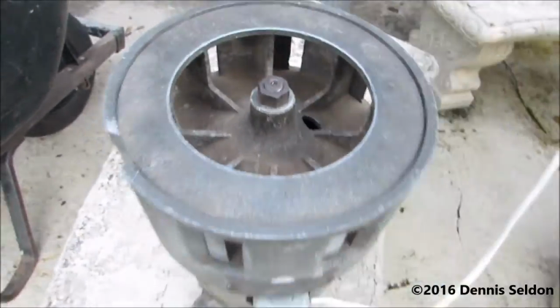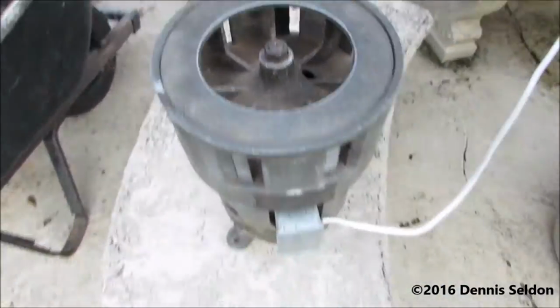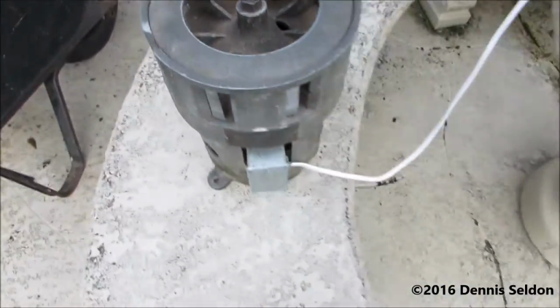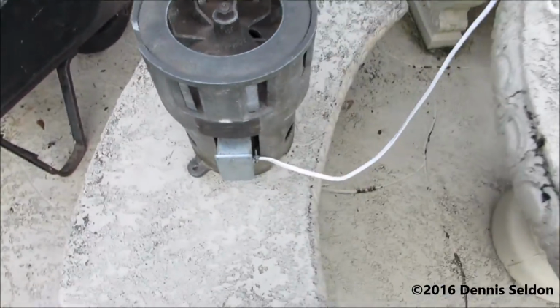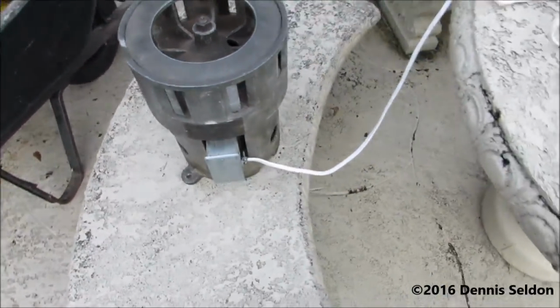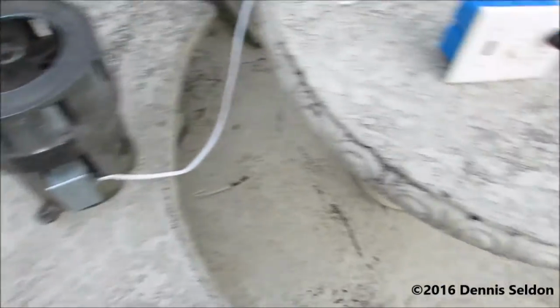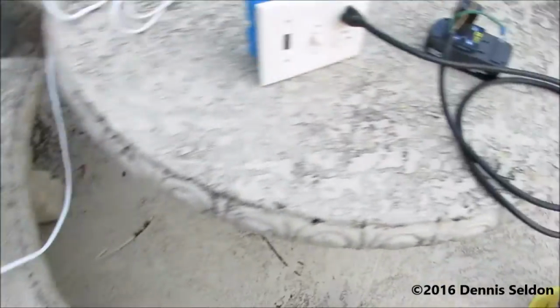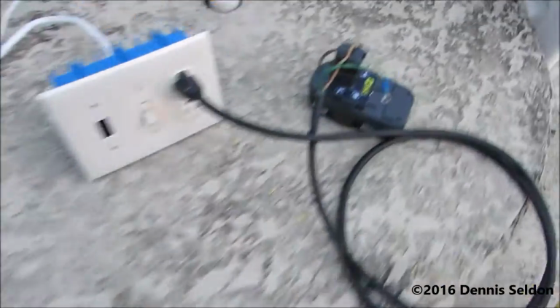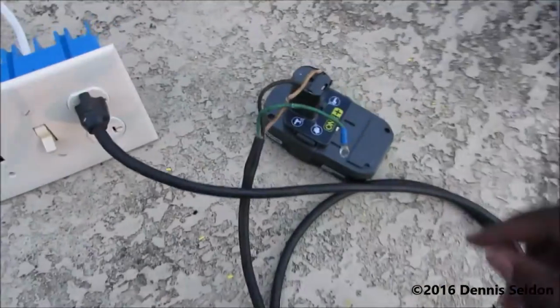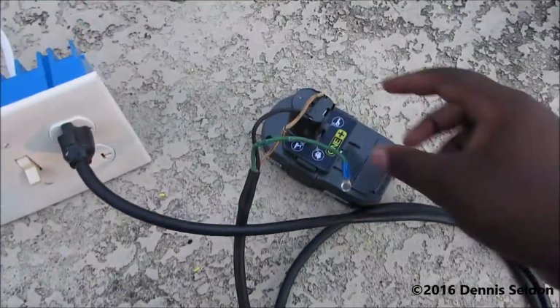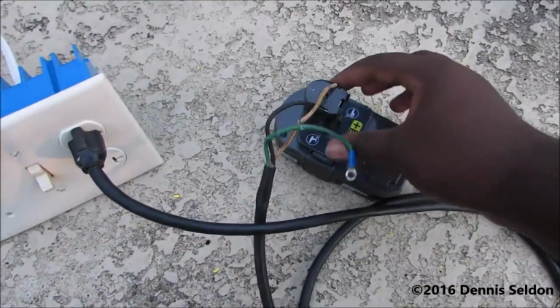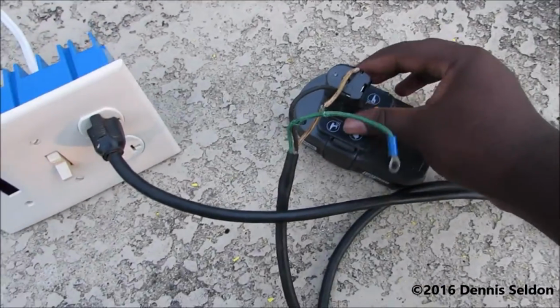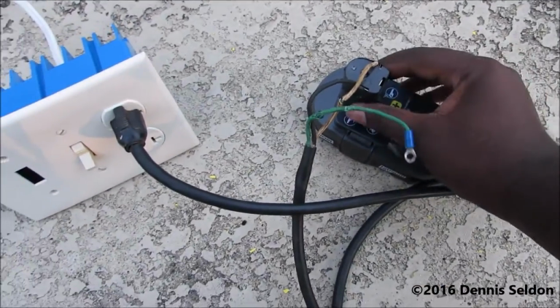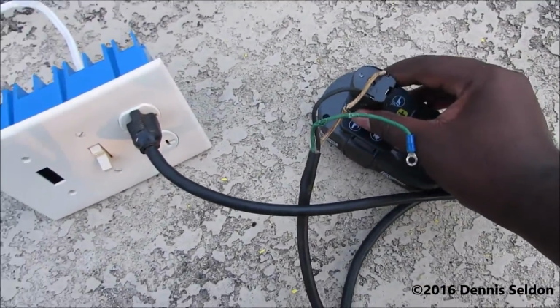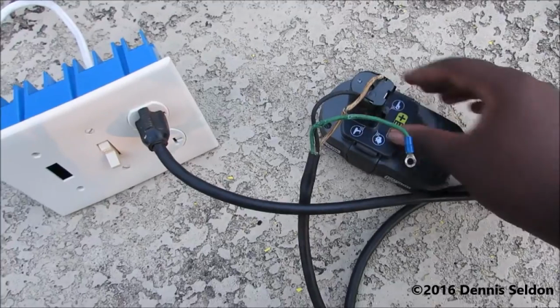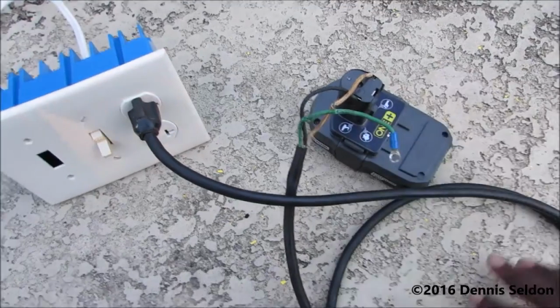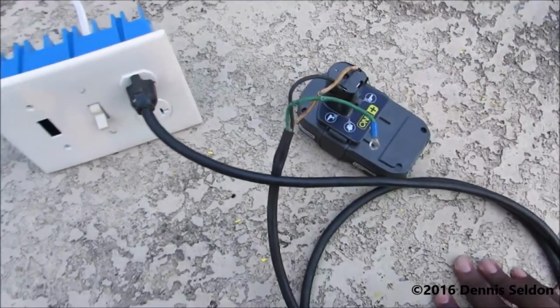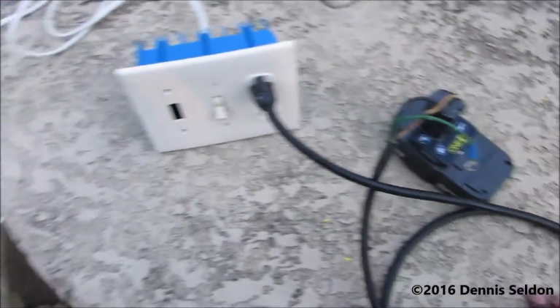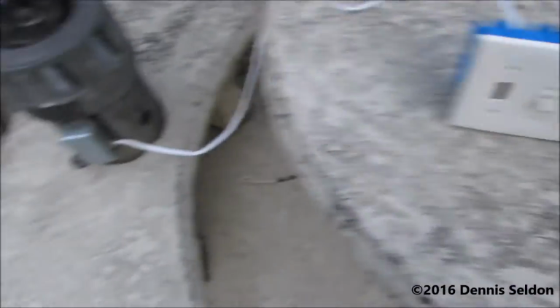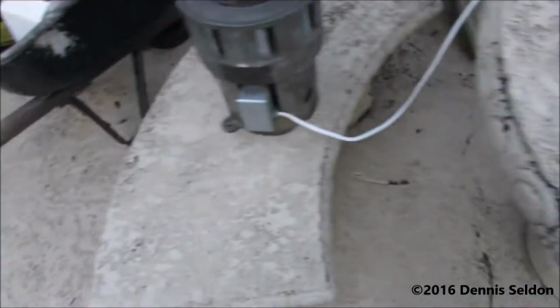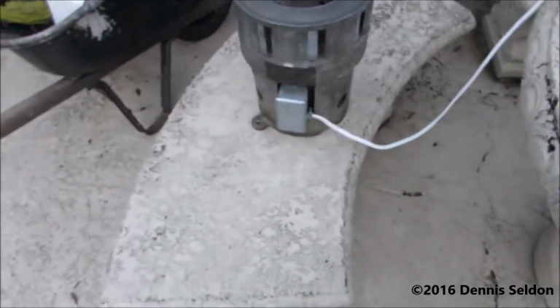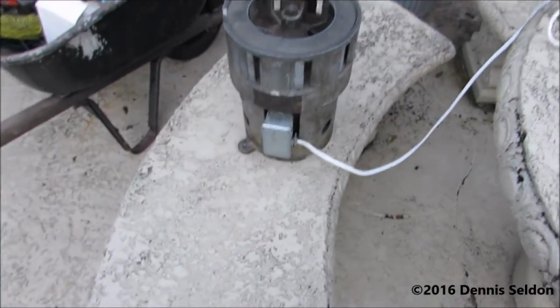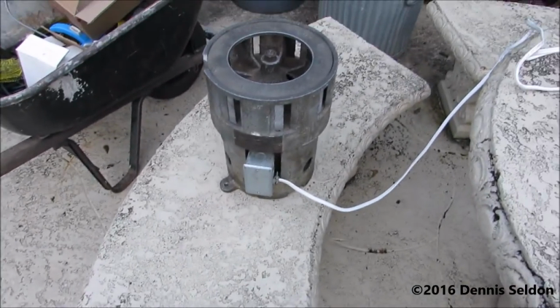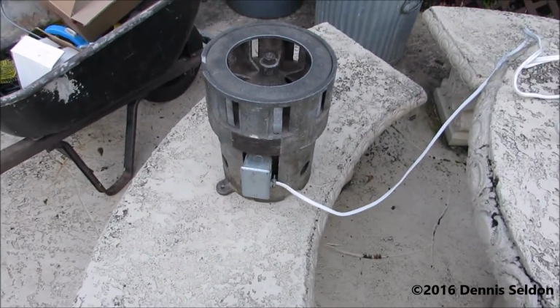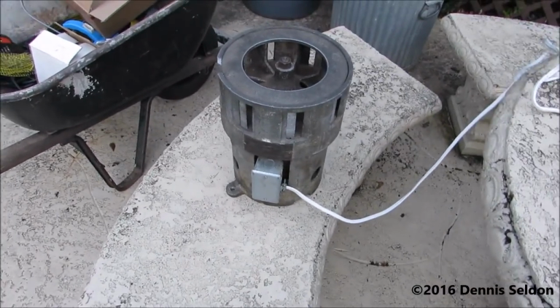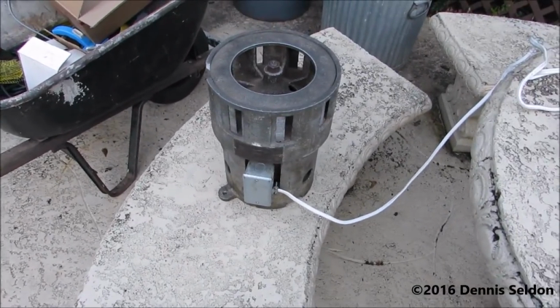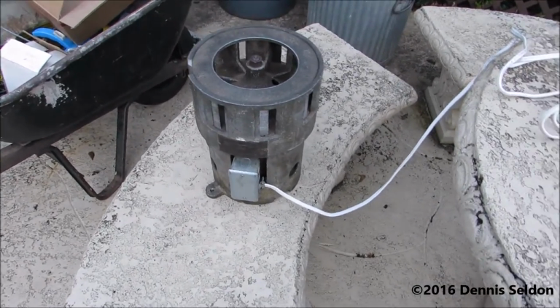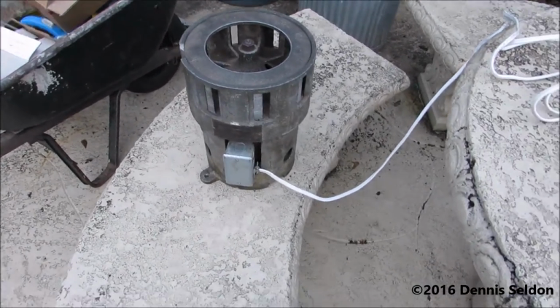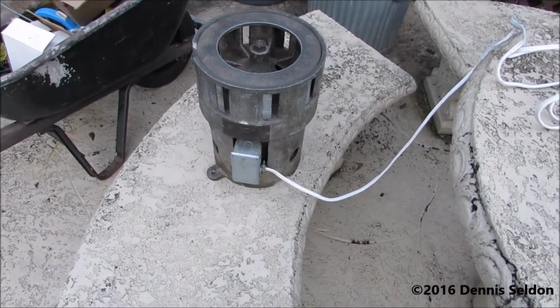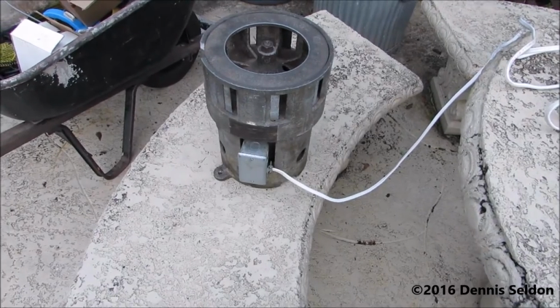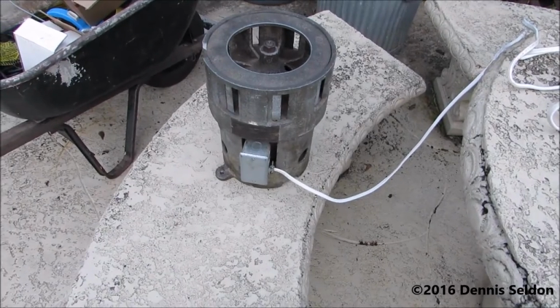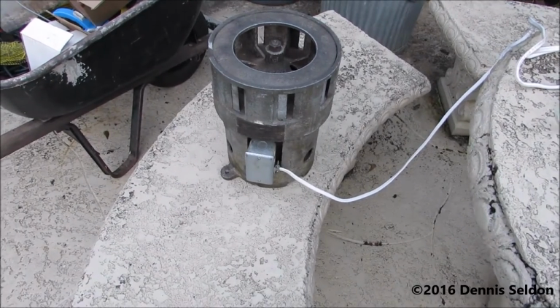I can't just reverse the wires to it either, because I can reverse positive and negative here. That's not going to make a difference, because this is a universal motor. I'd have to go inside the motor and do that.